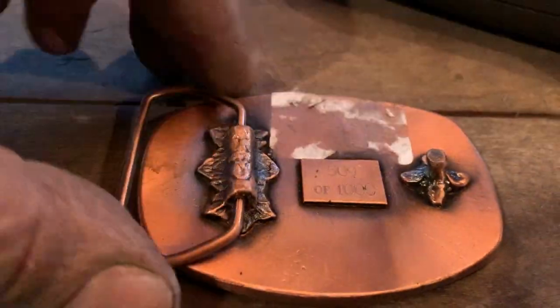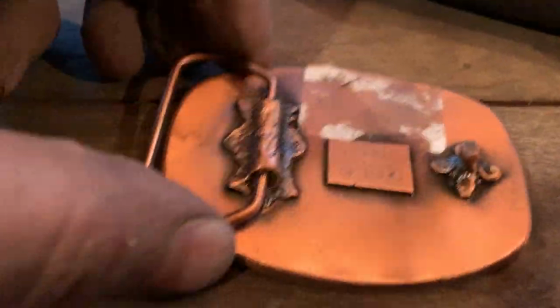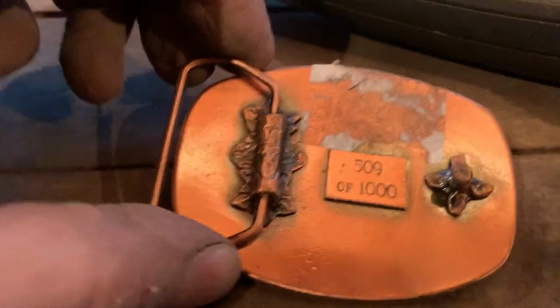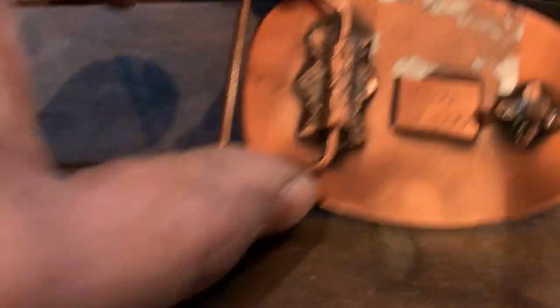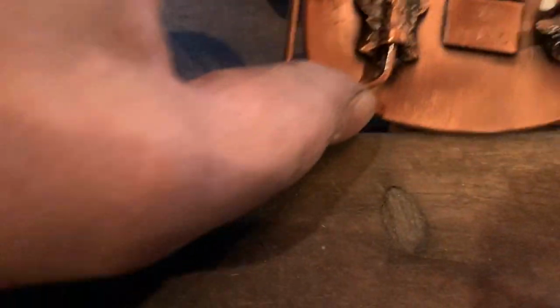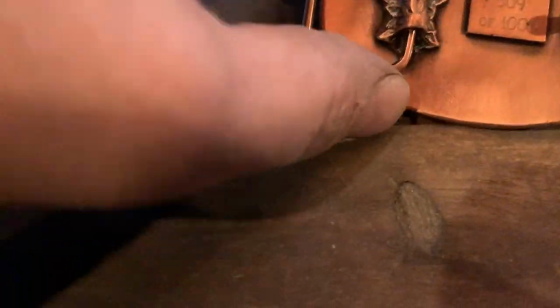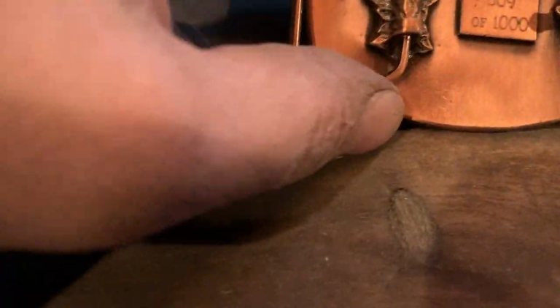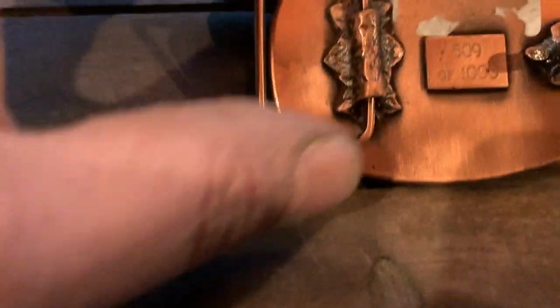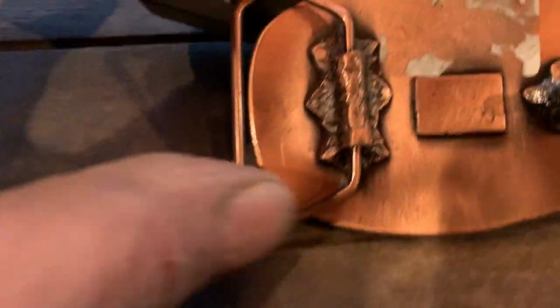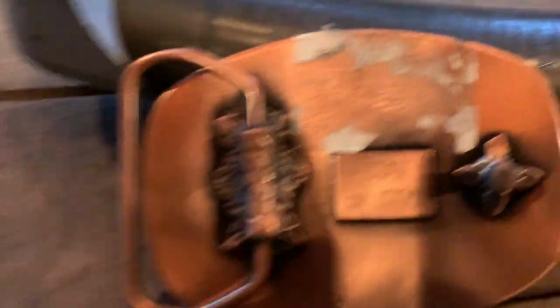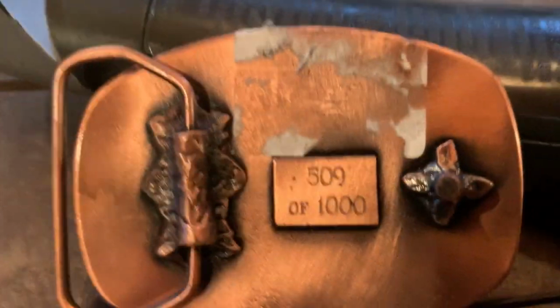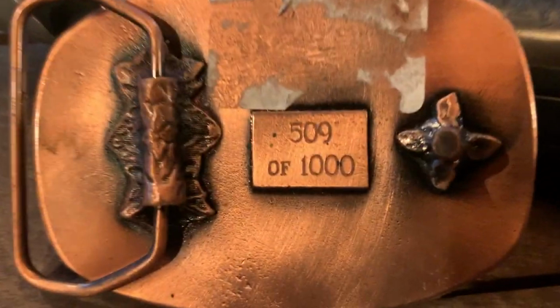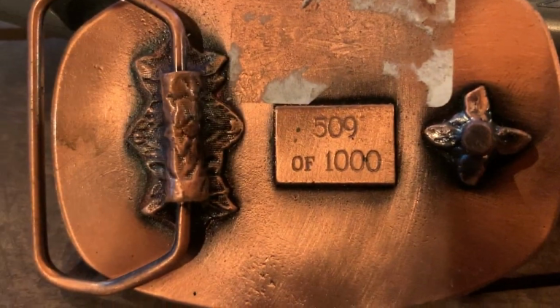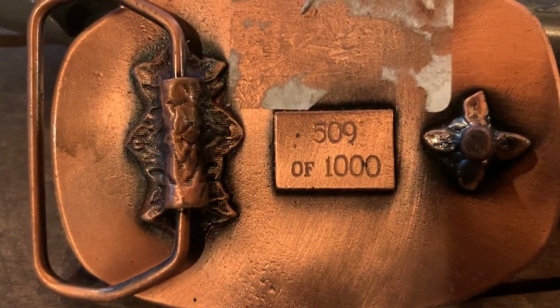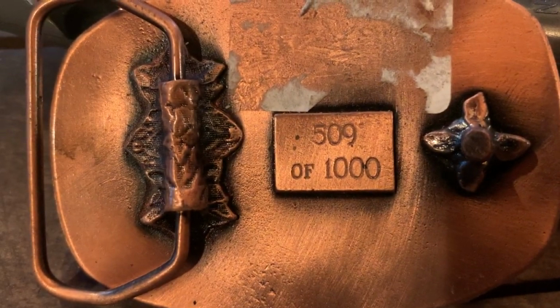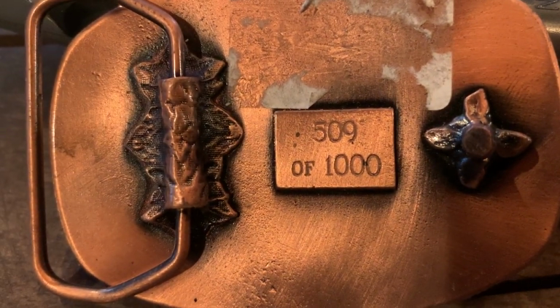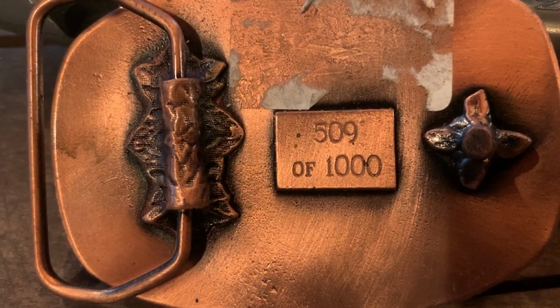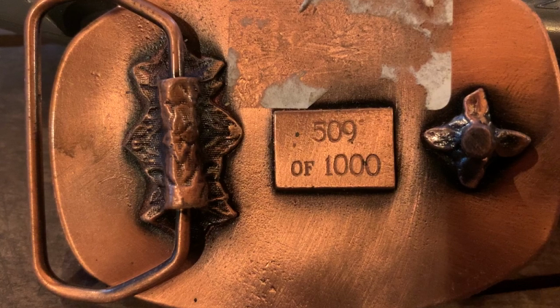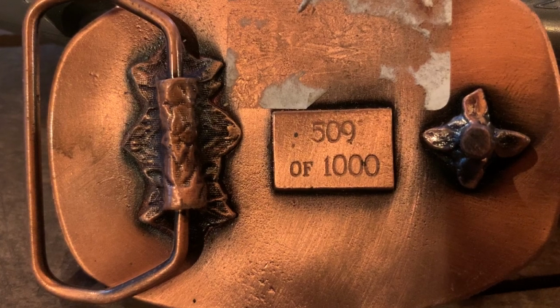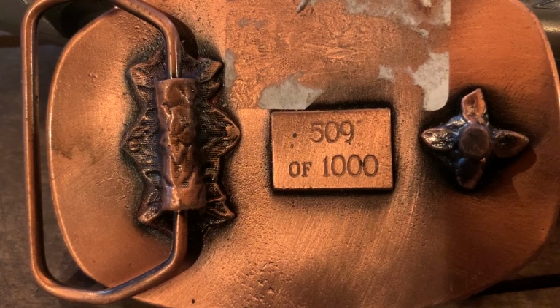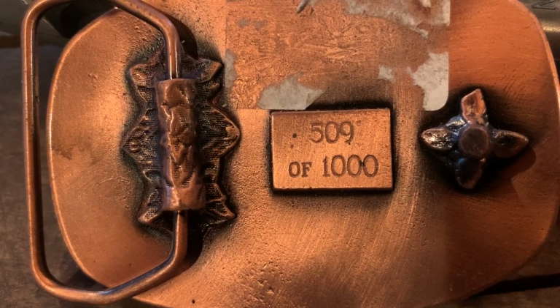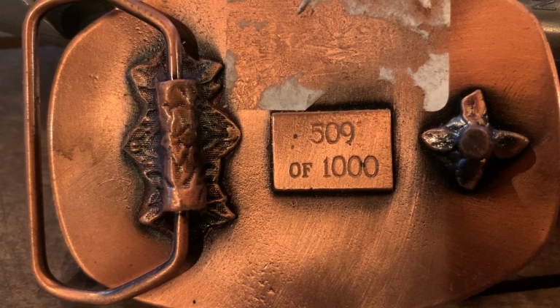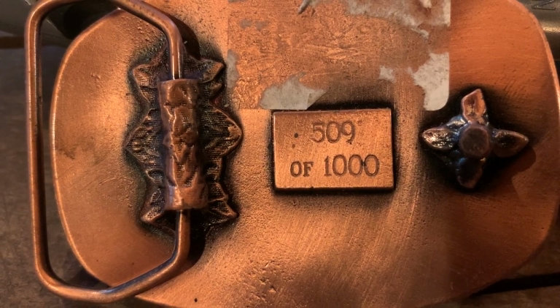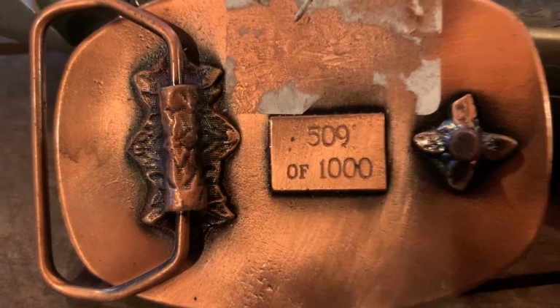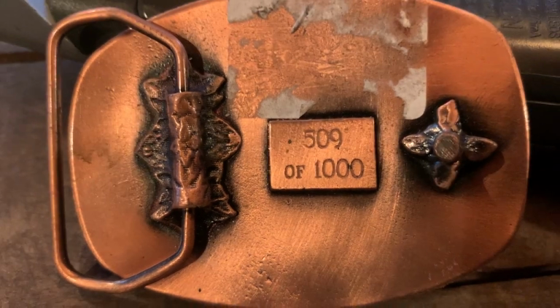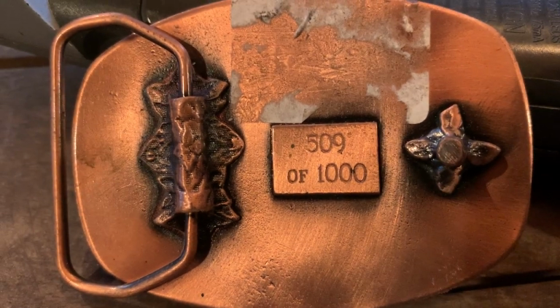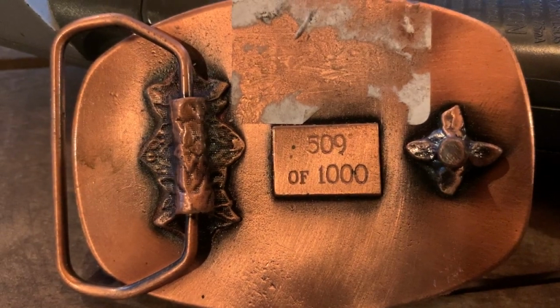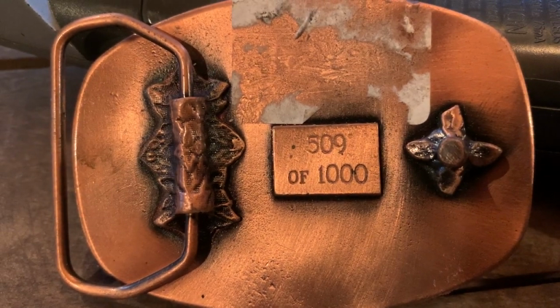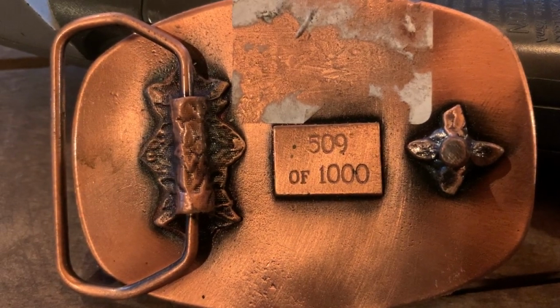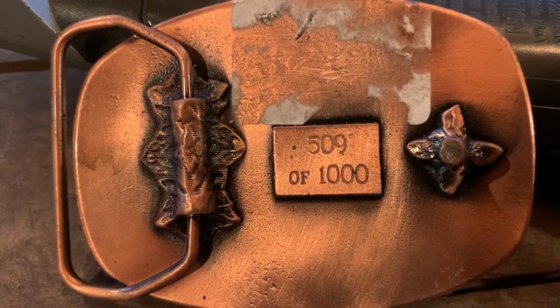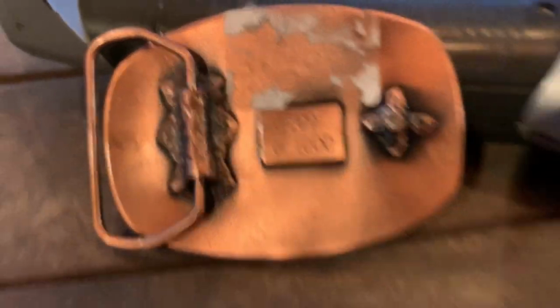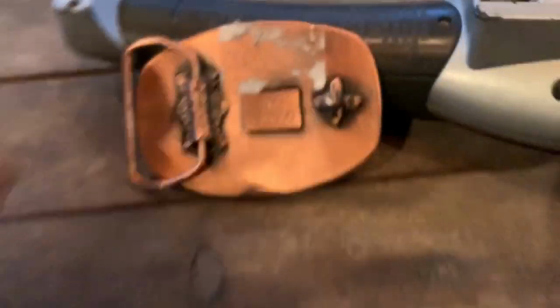Oh, it's a limited edition - 509 out of a thousand. Right in the middle. Probably very little value.